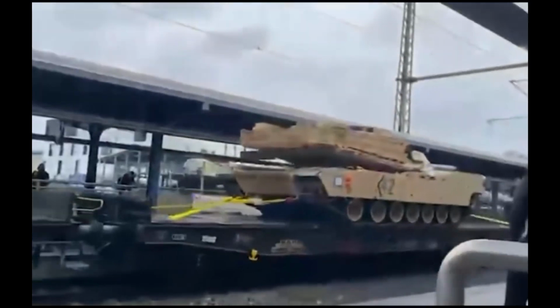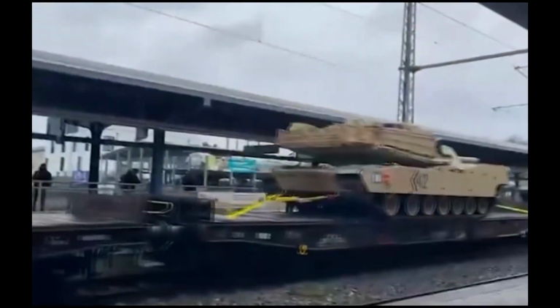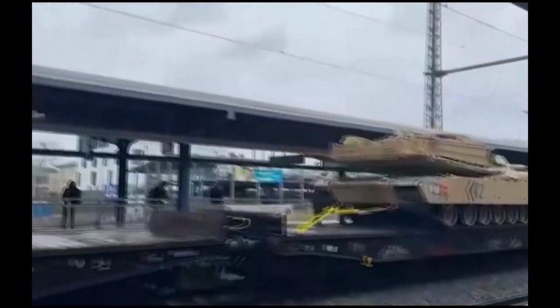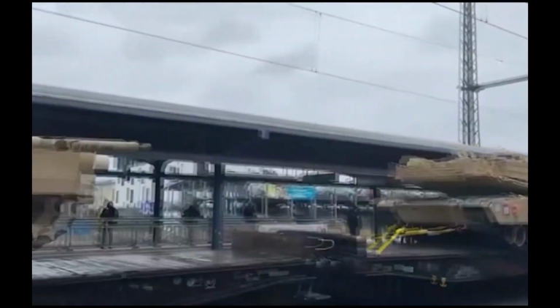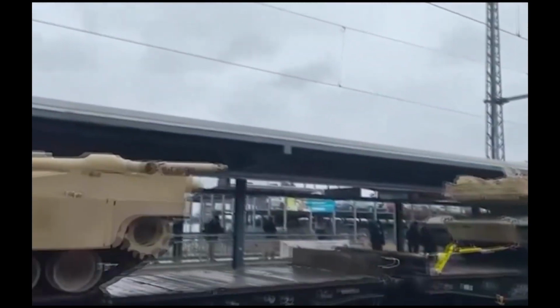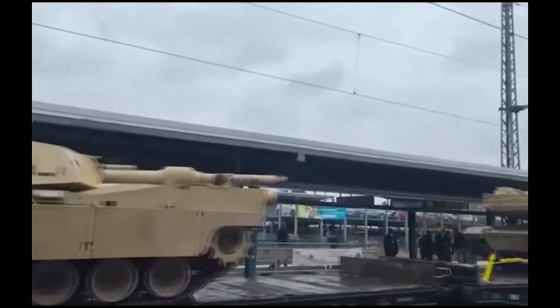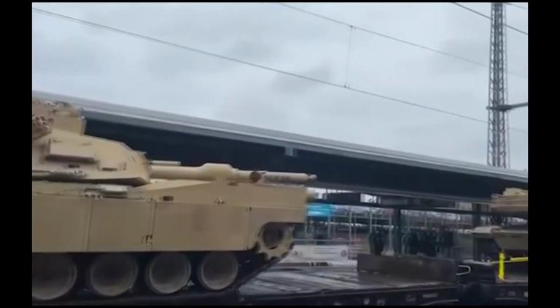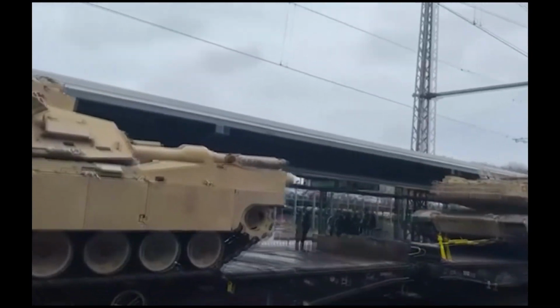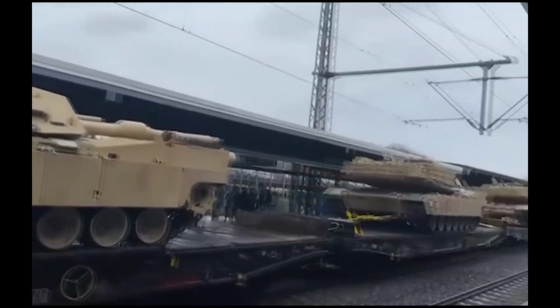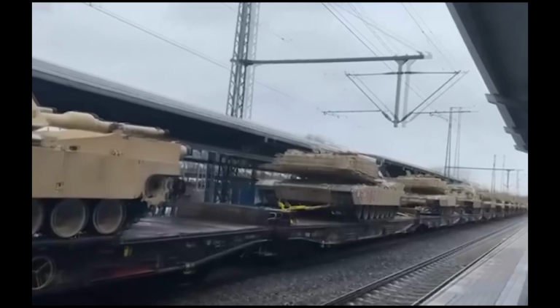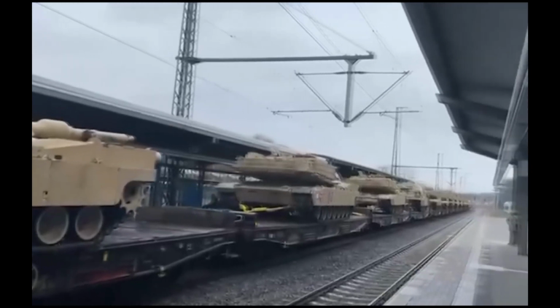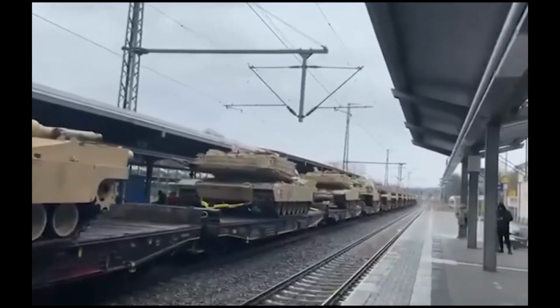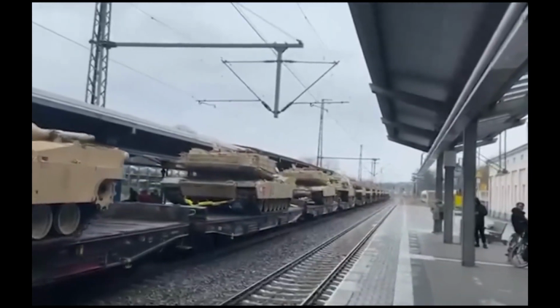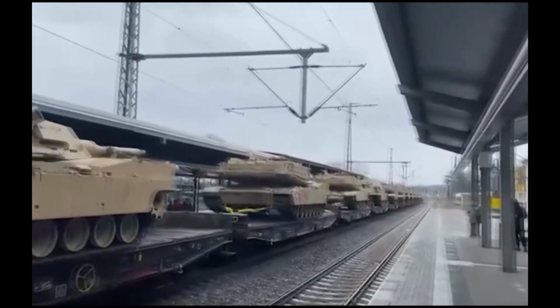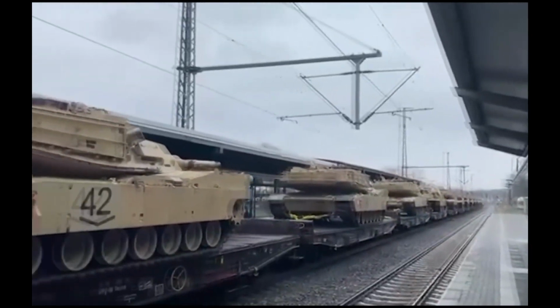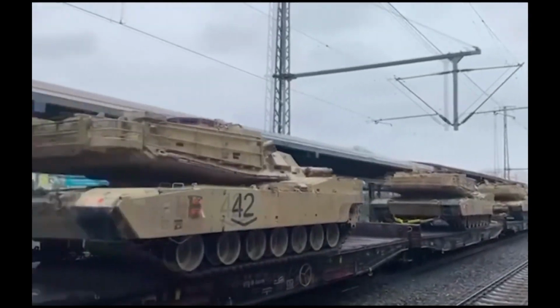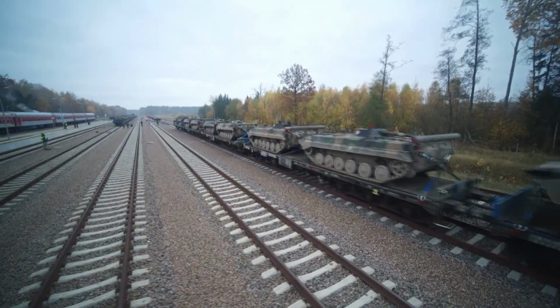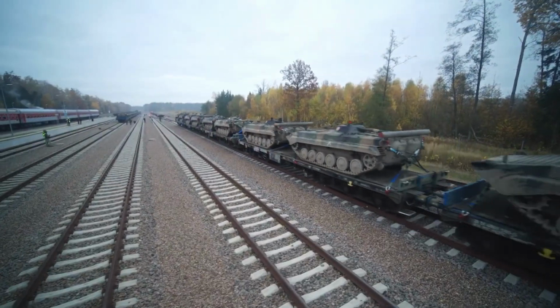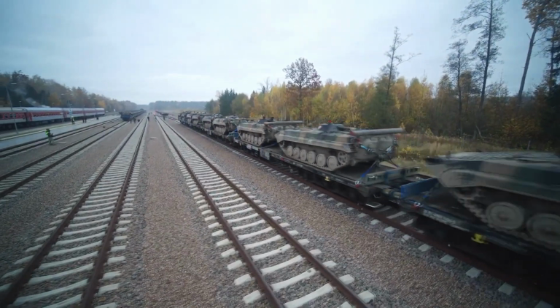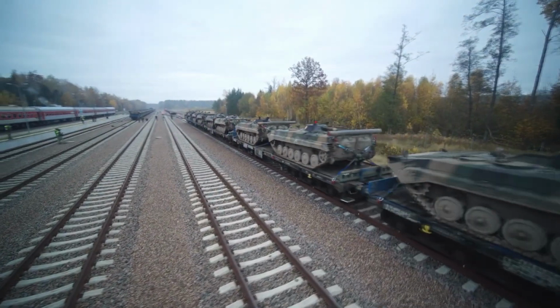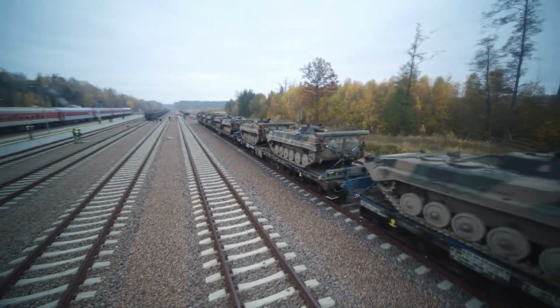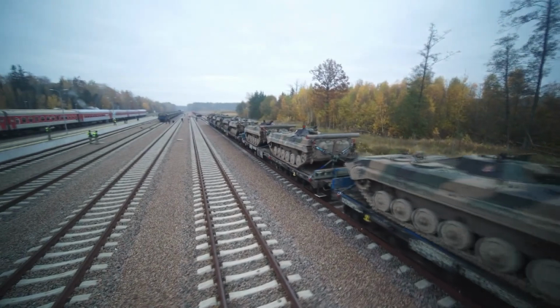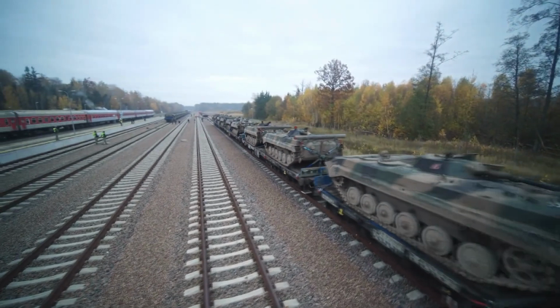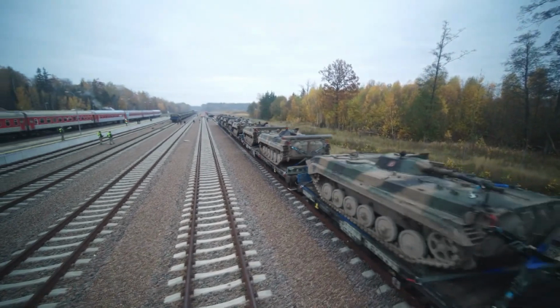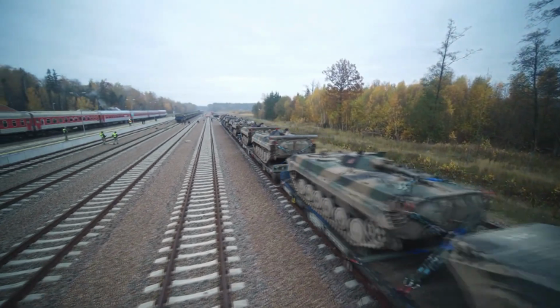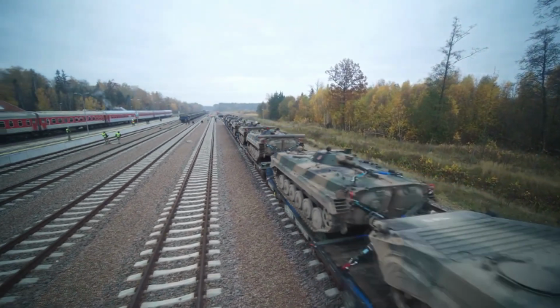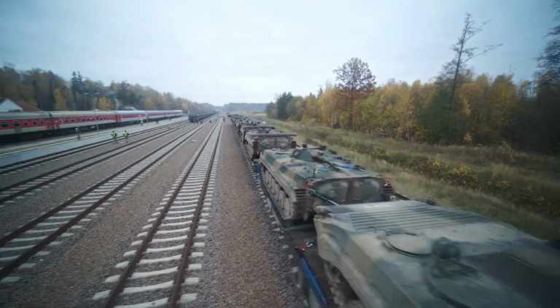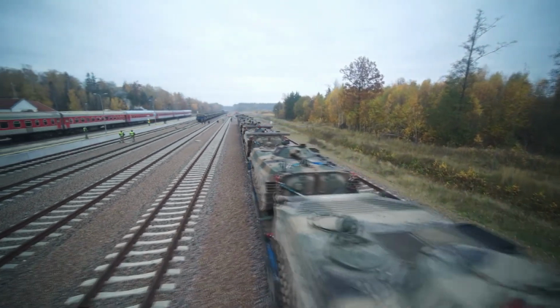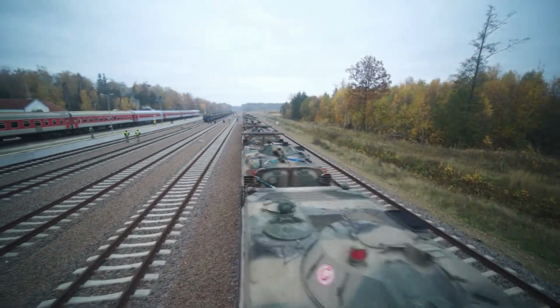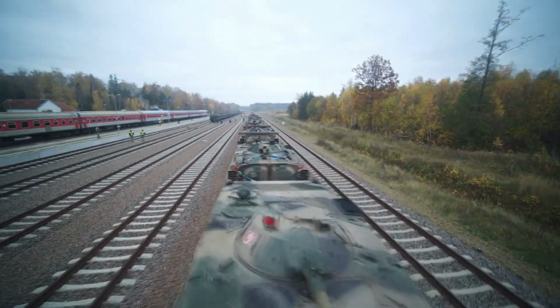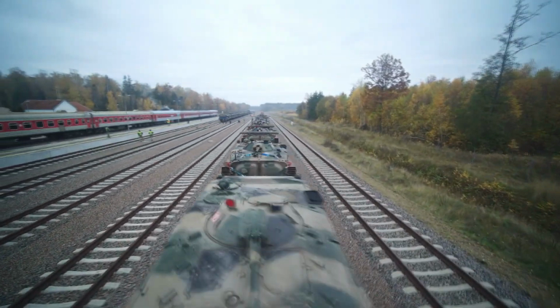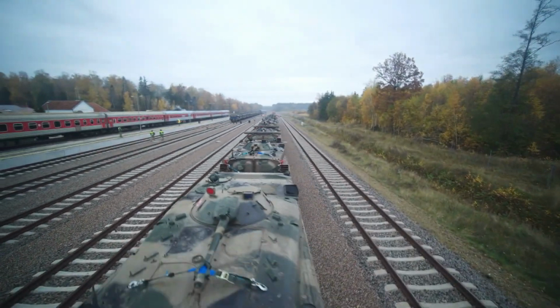As another option — a more modern solution to replace chains — countries like the Netherlands are using tension straps to fix the vehicles to the wagon. This is easier to carry, put on, and remove than heavy old chains.